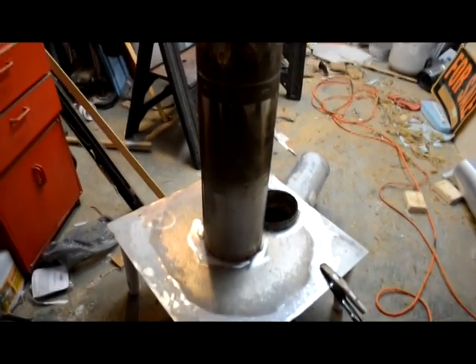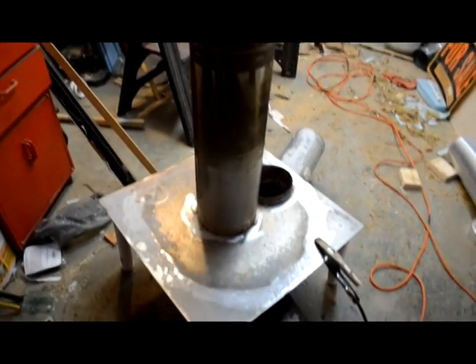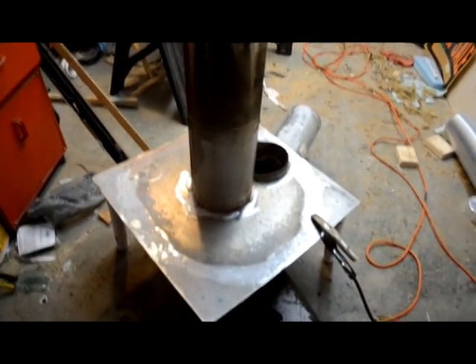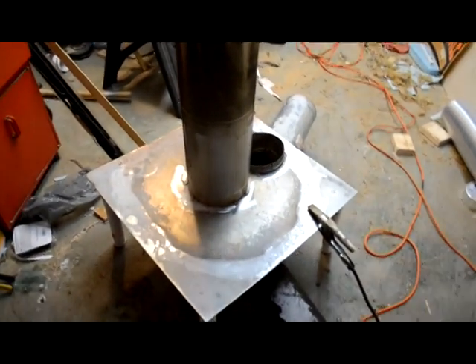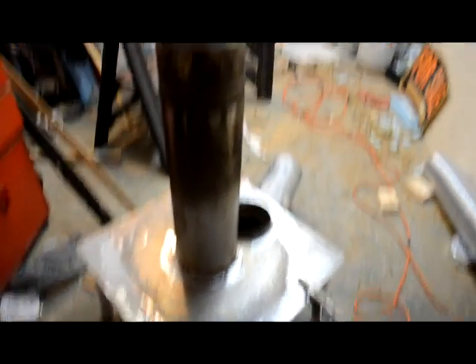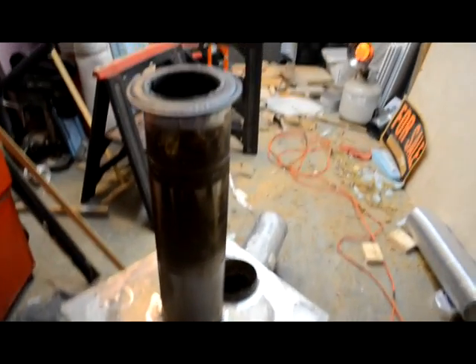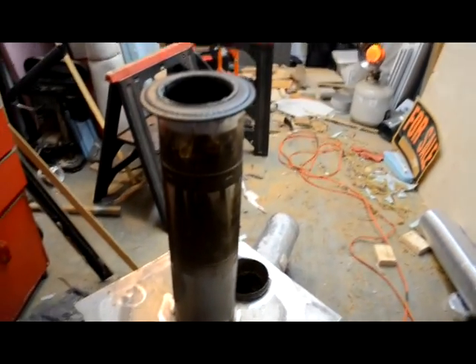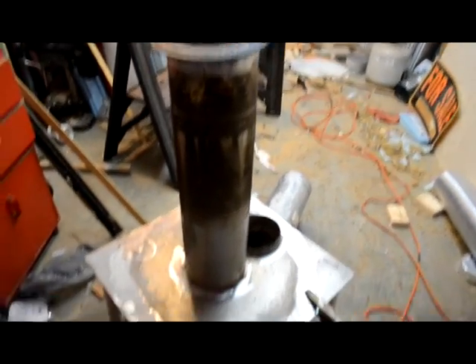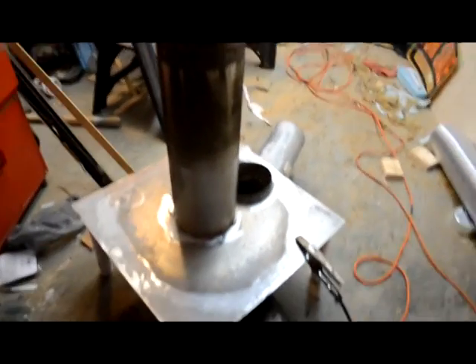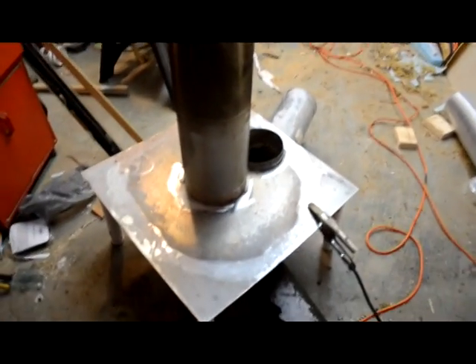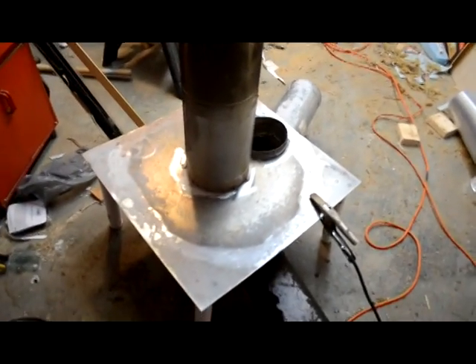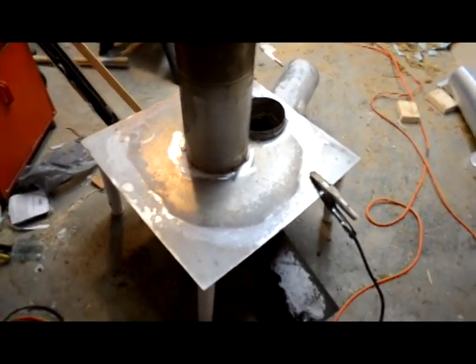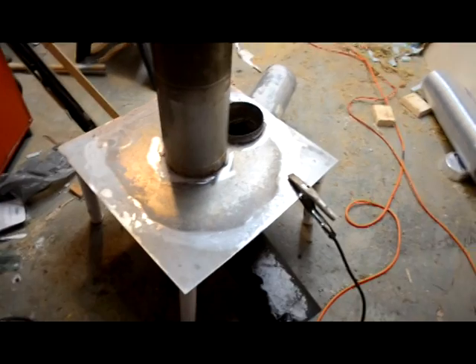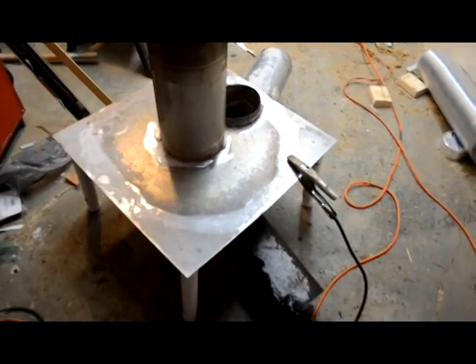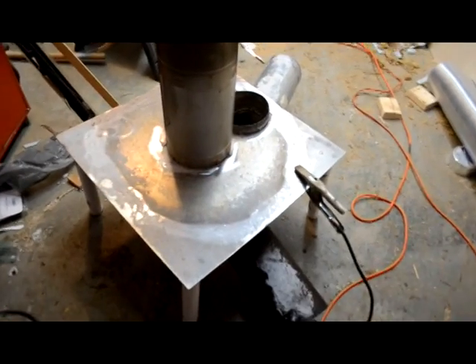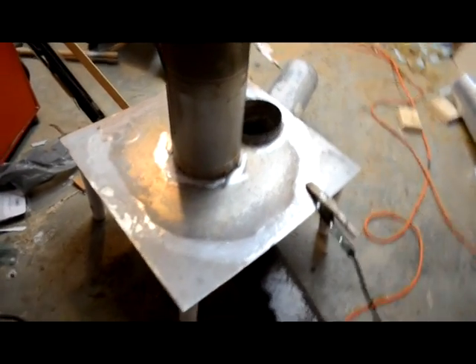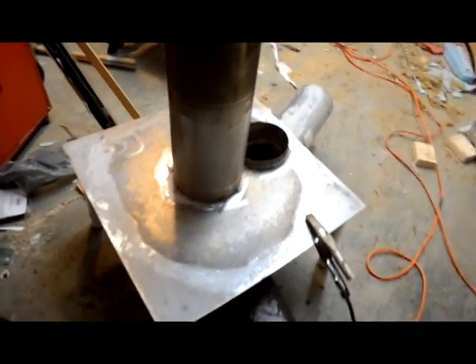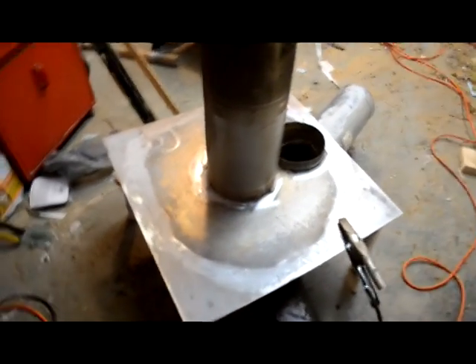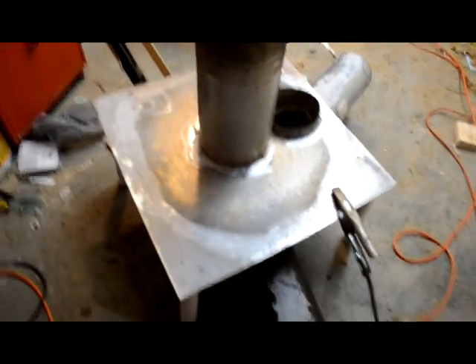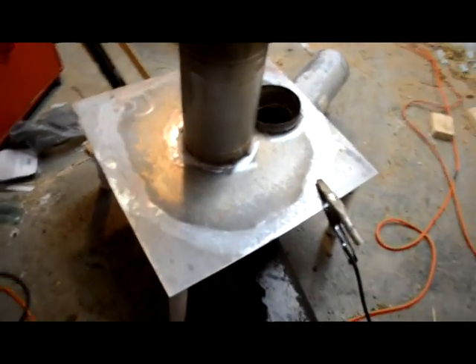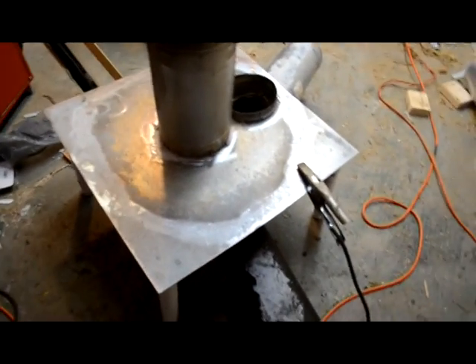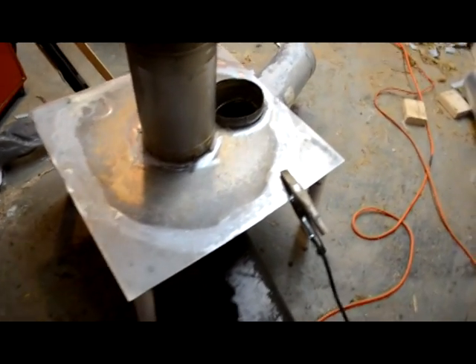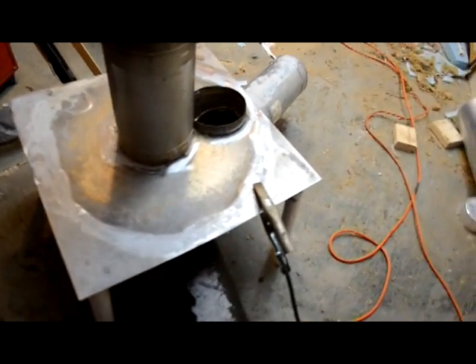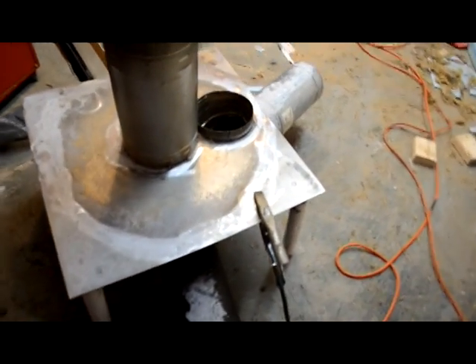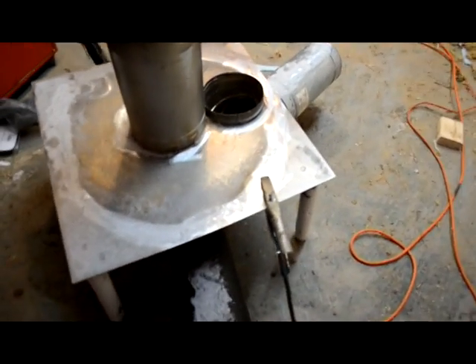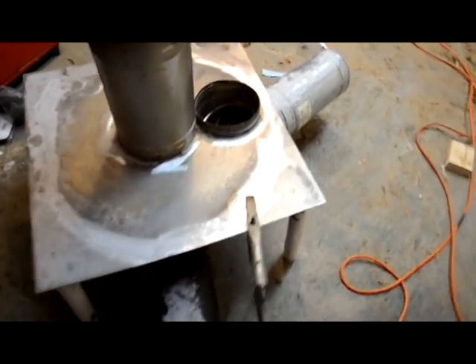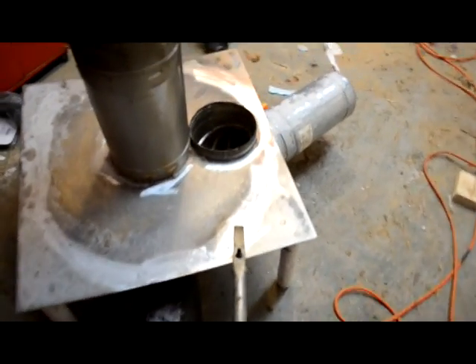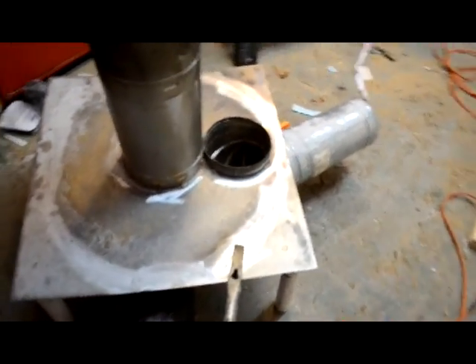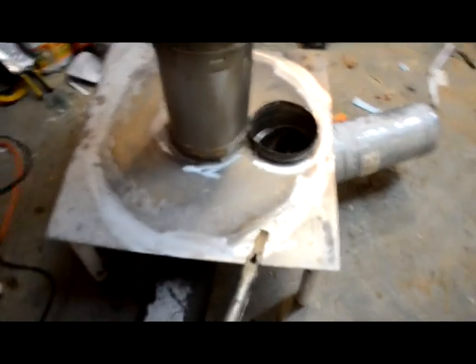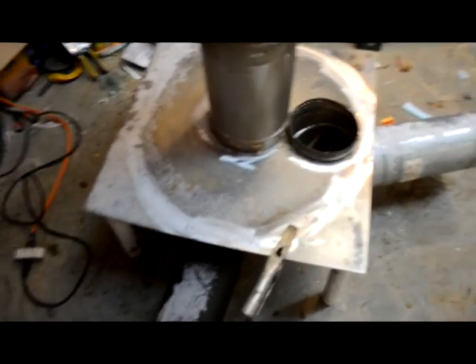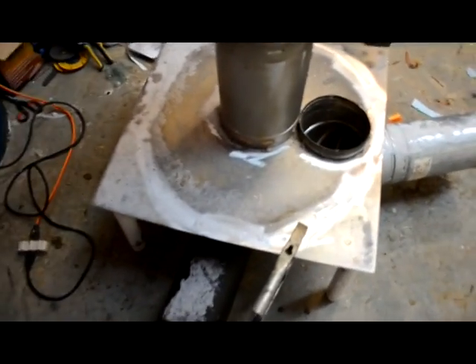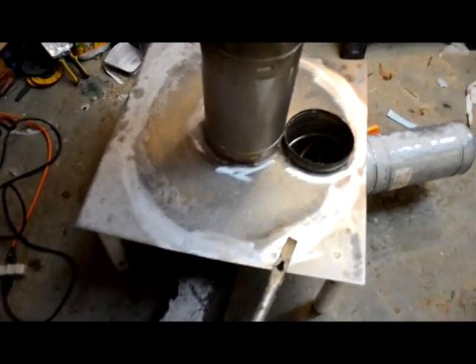Okay, here we are in my really messy garage. Sorry about the mess. It's really cold out tonight, supposed to get down to minus five. I wish I had the rocket stove.